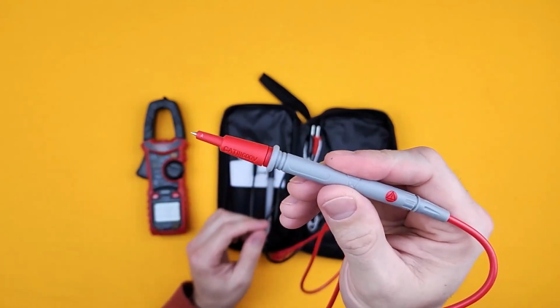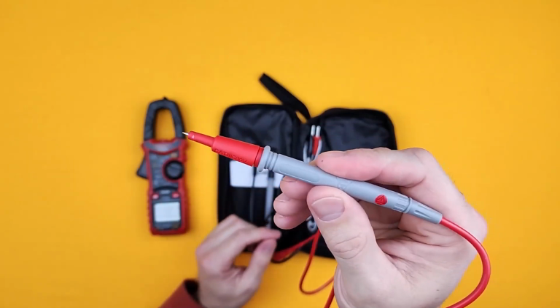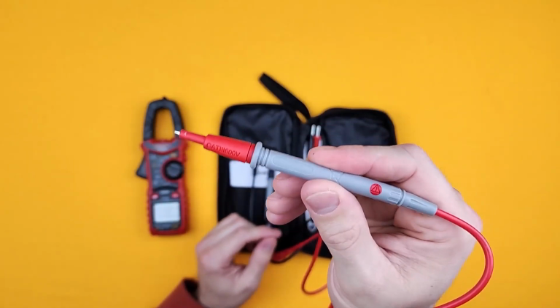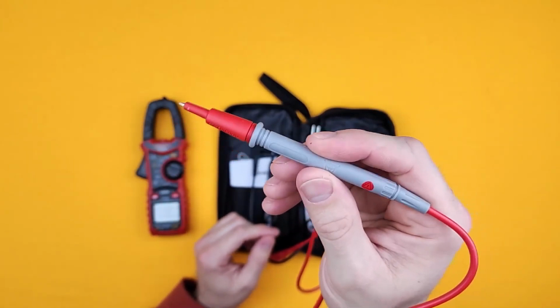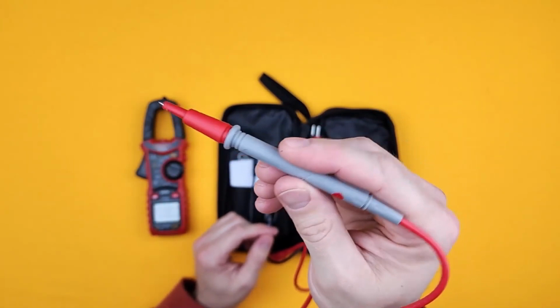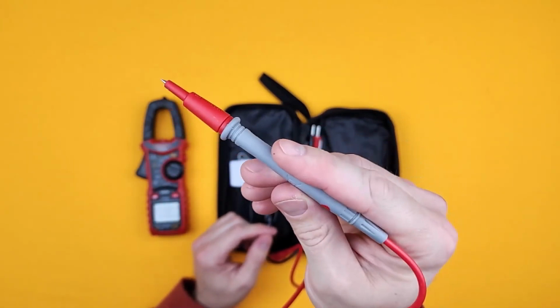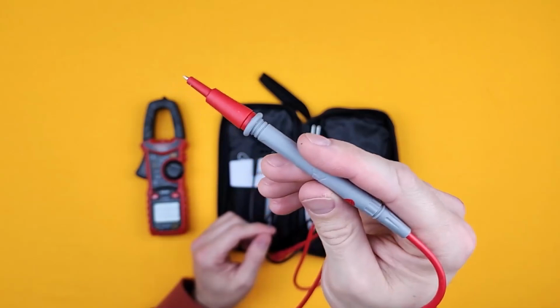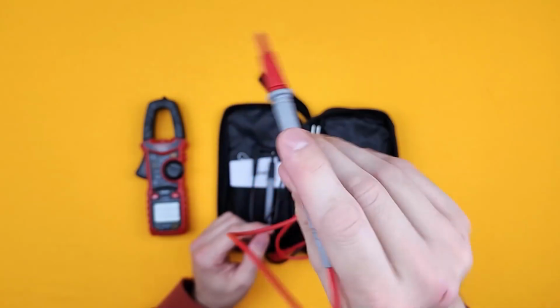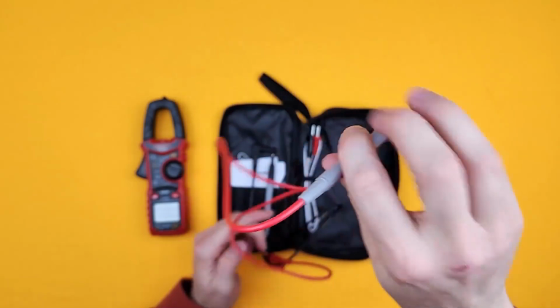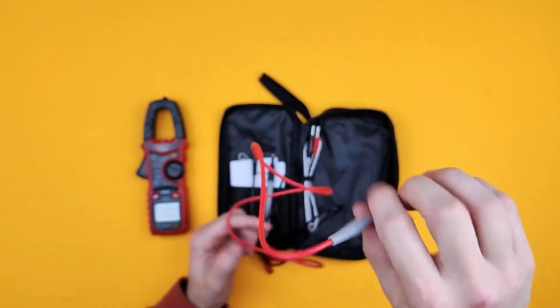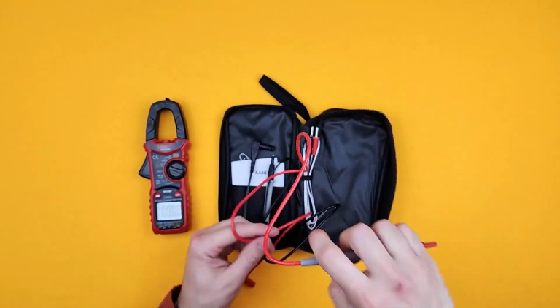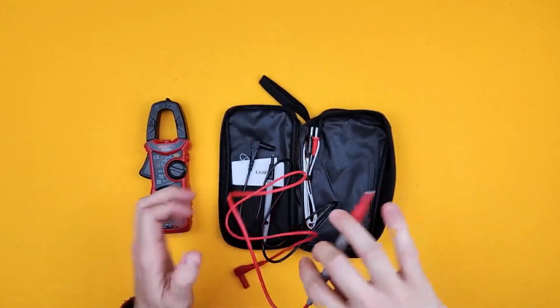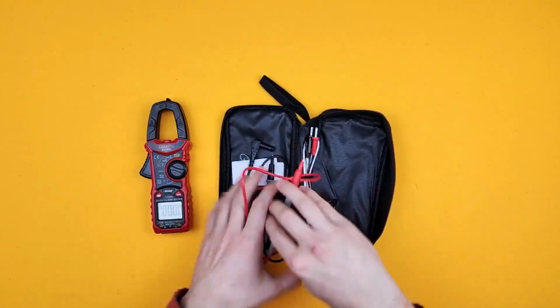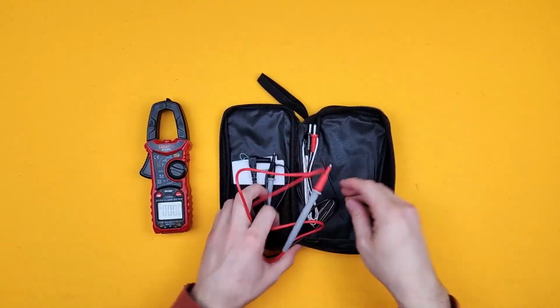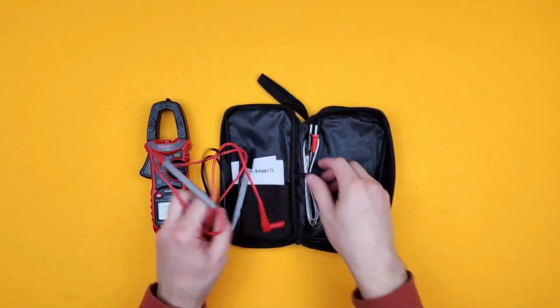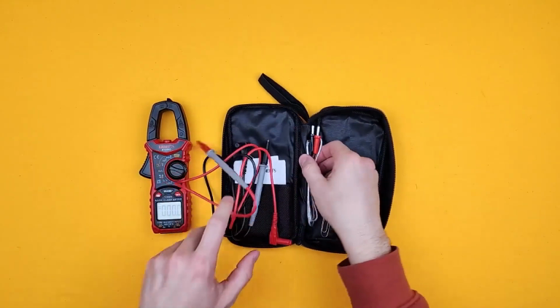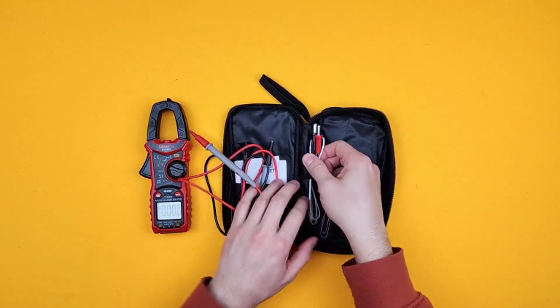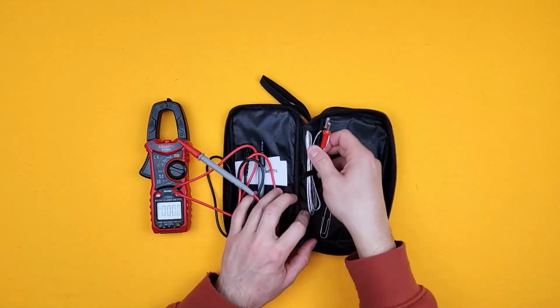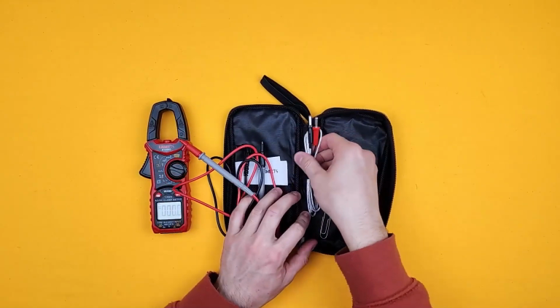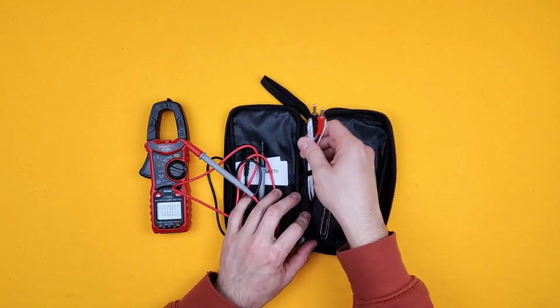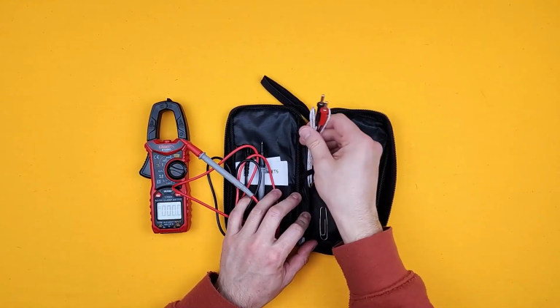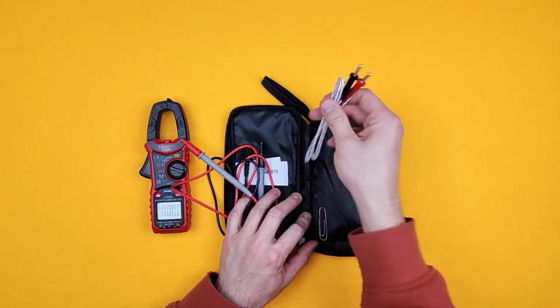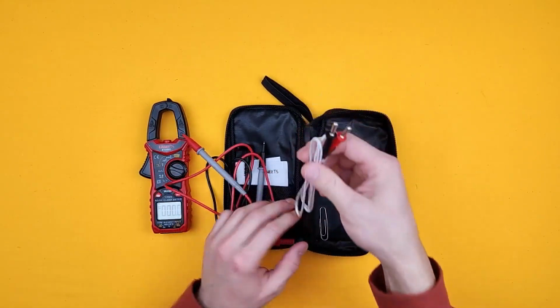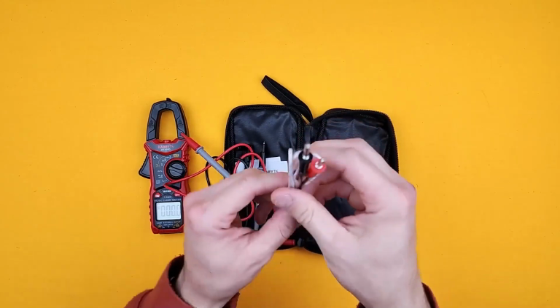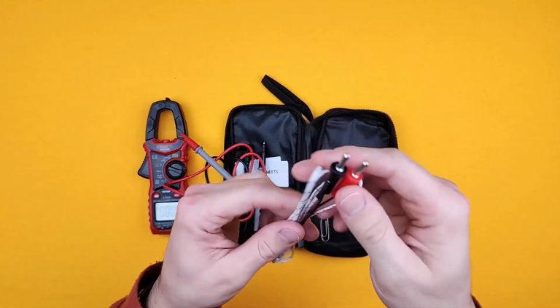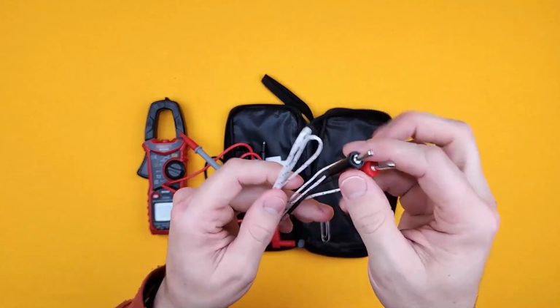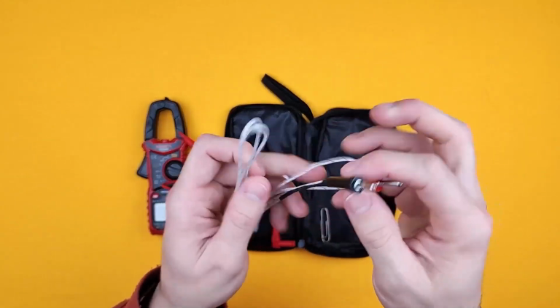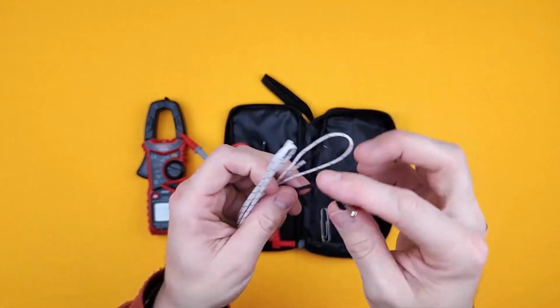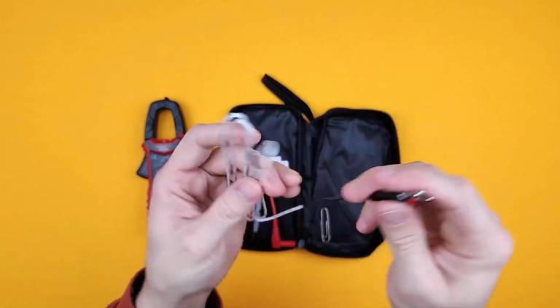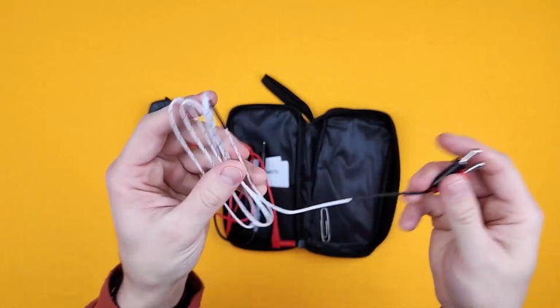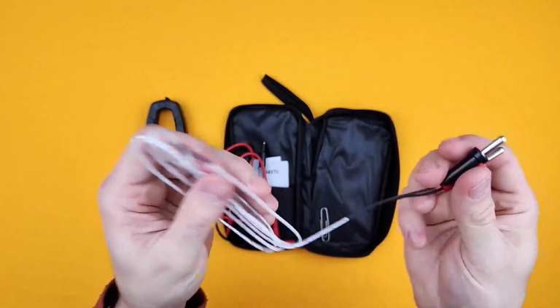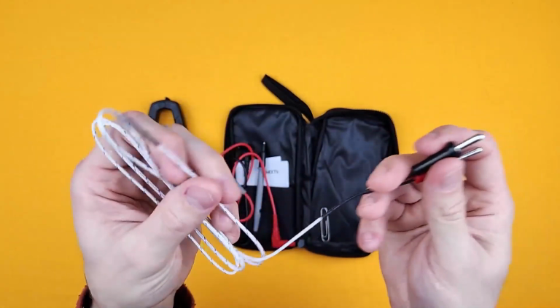It's slightly rubberized, which is just — it's the little things. It's nice. And then of course you have your temperature sensor.